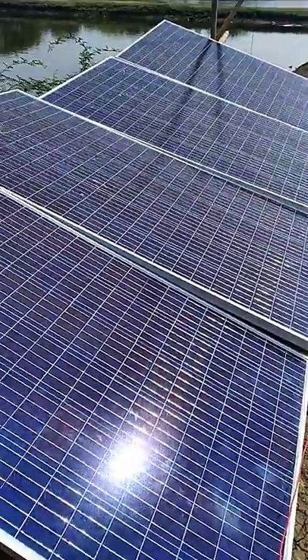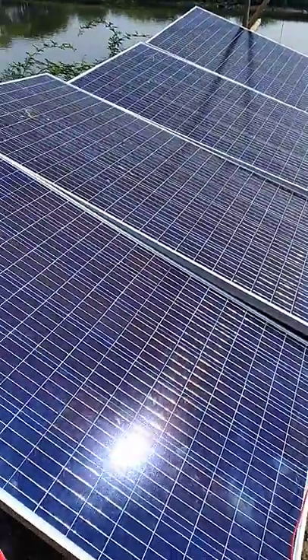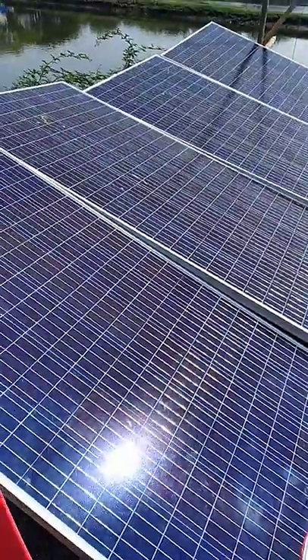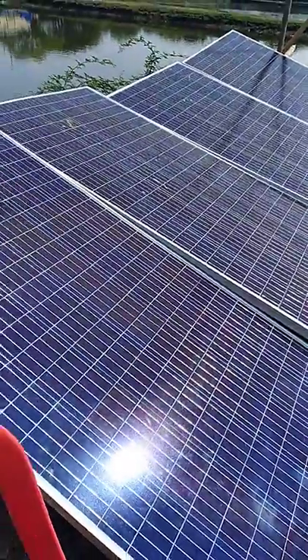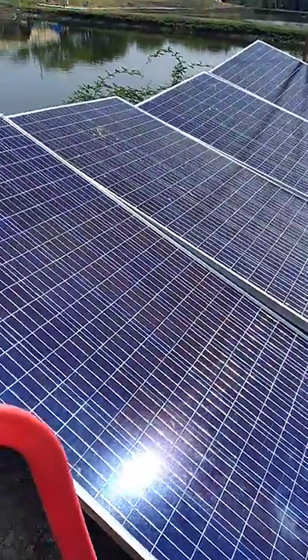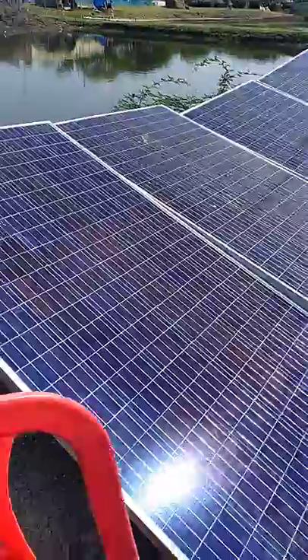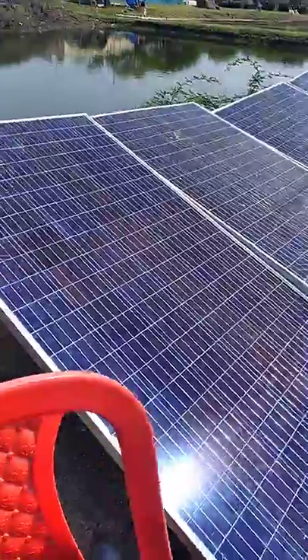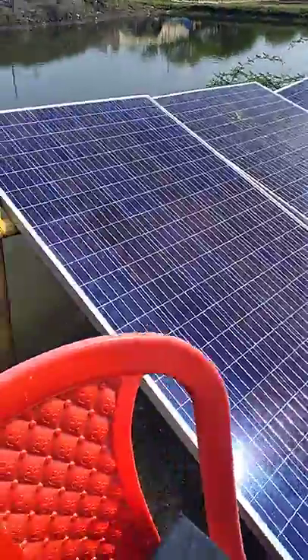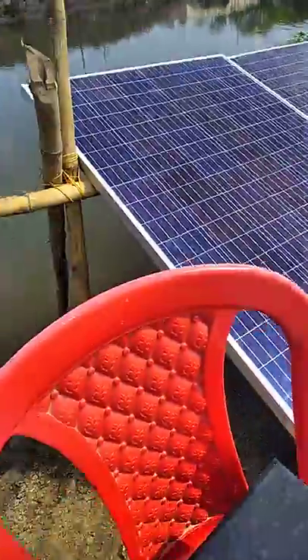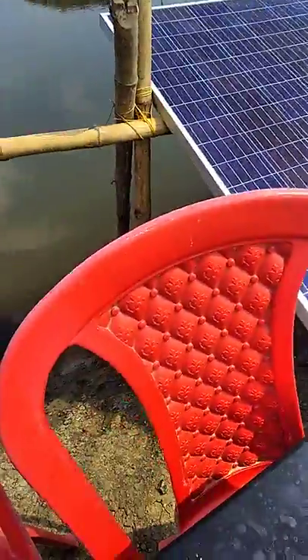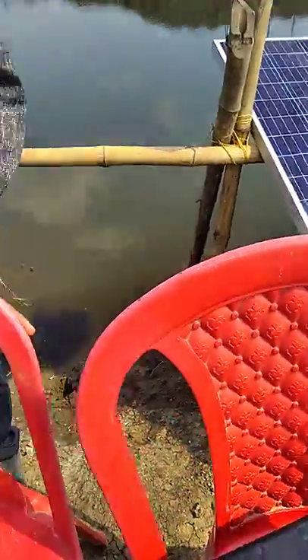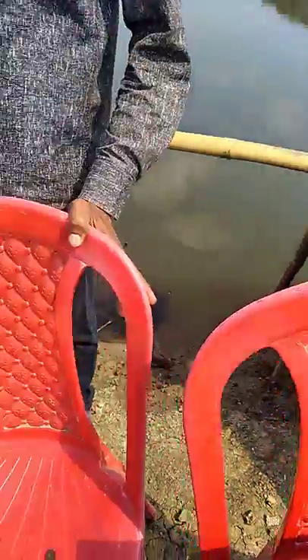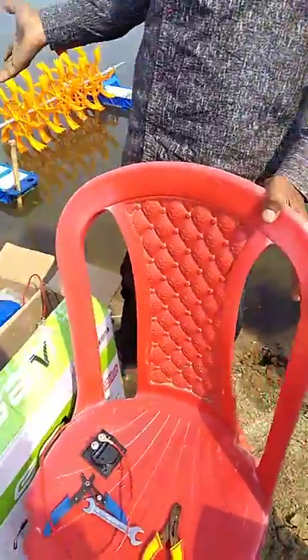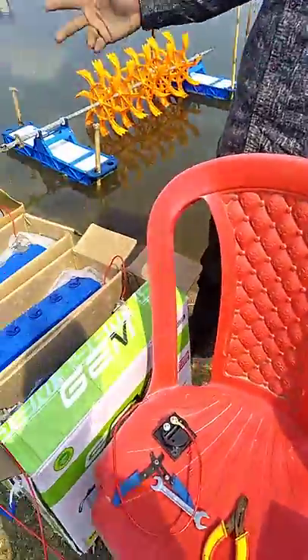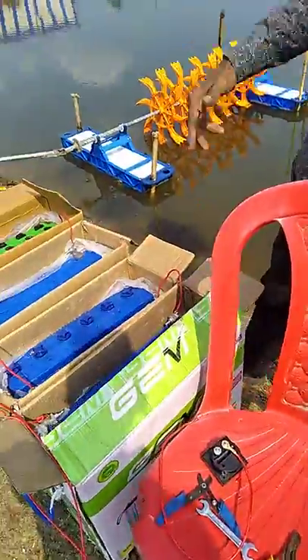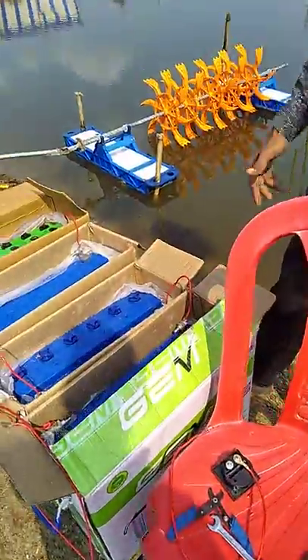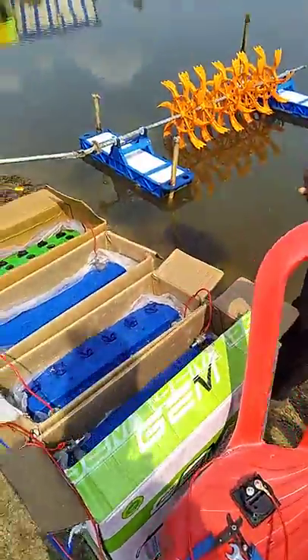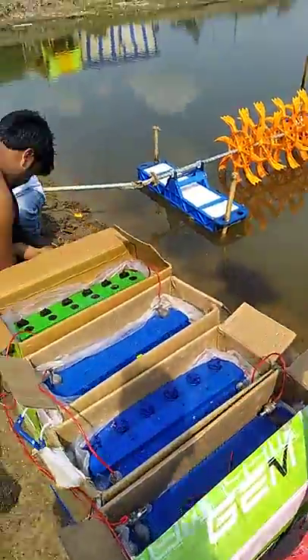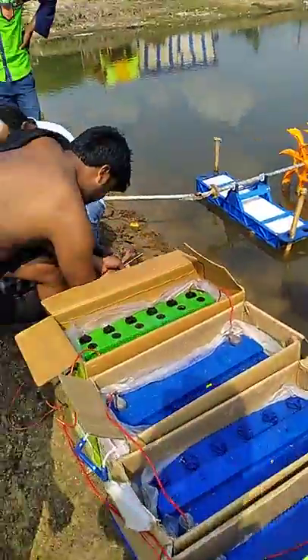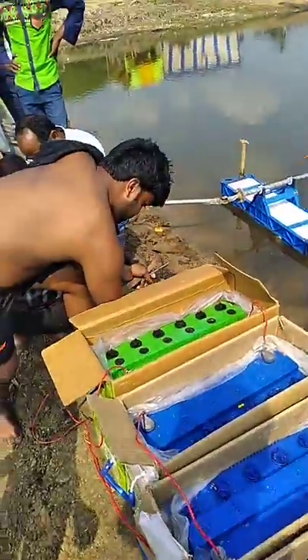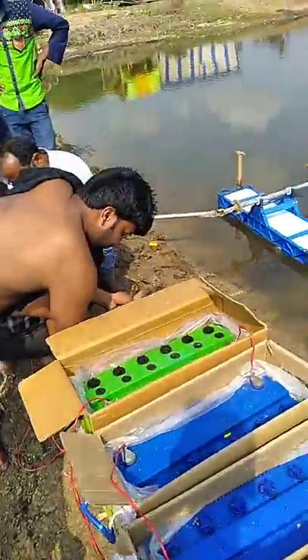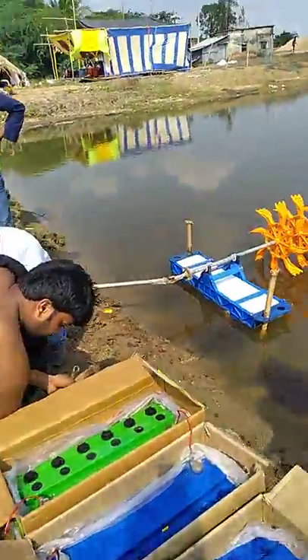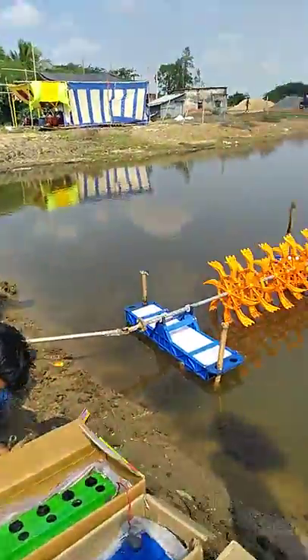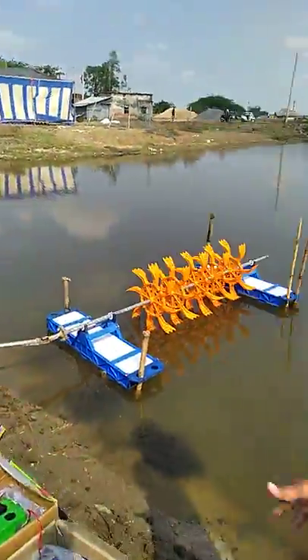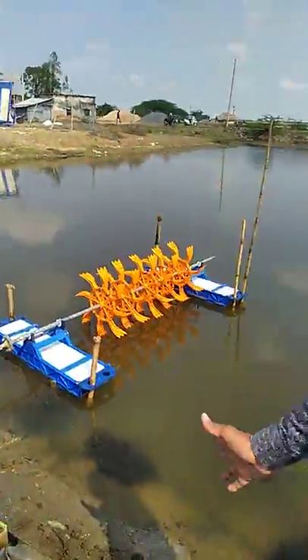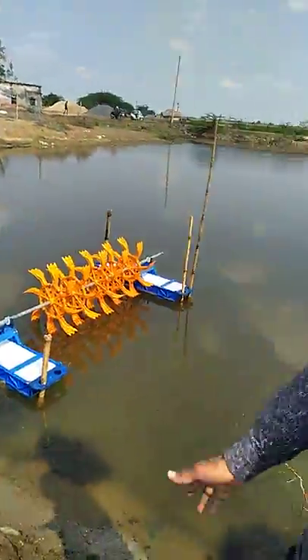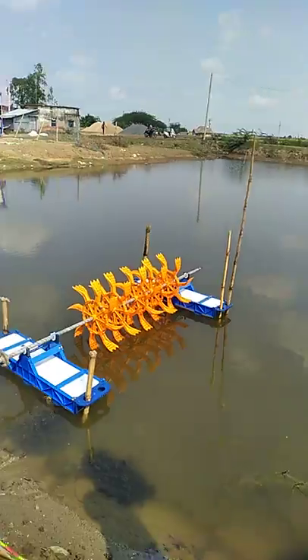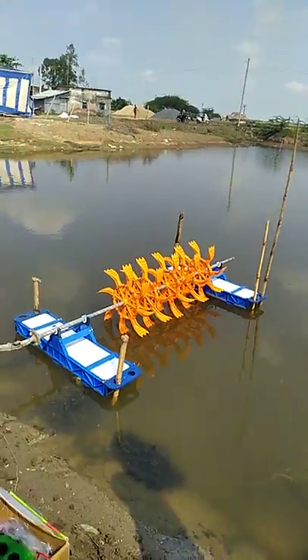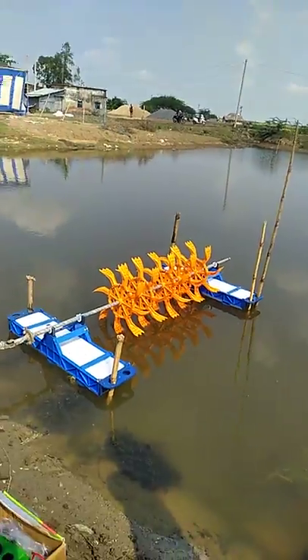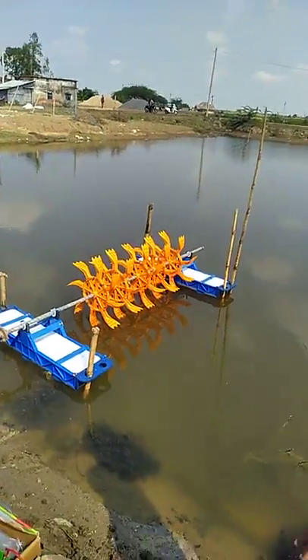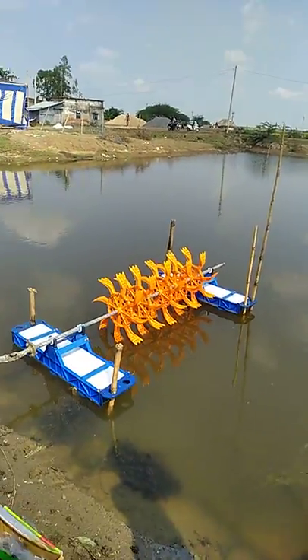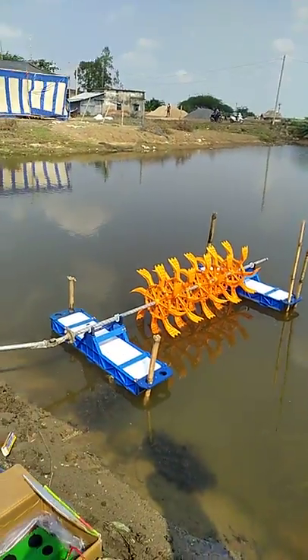Aerator. Charger light. T.B.P.P. Mobile charger. Aerator.